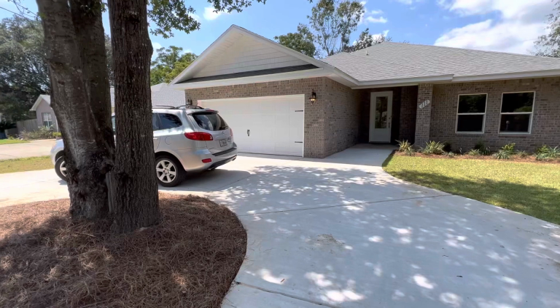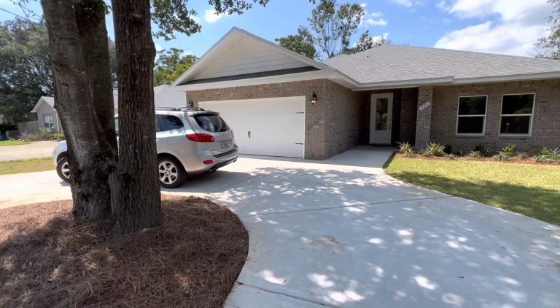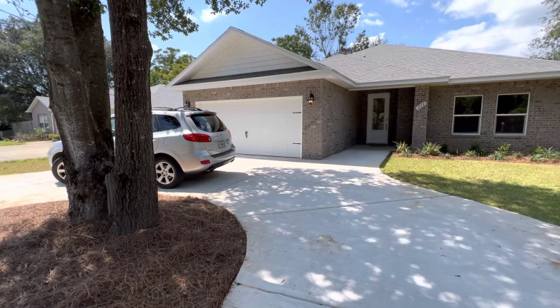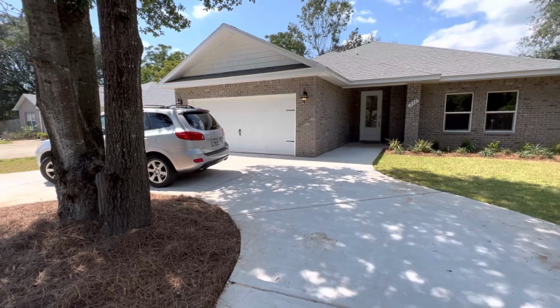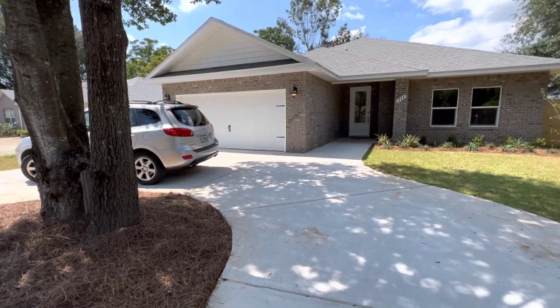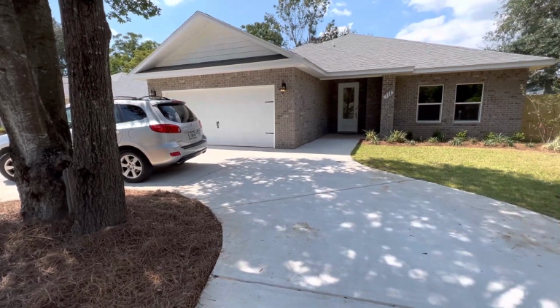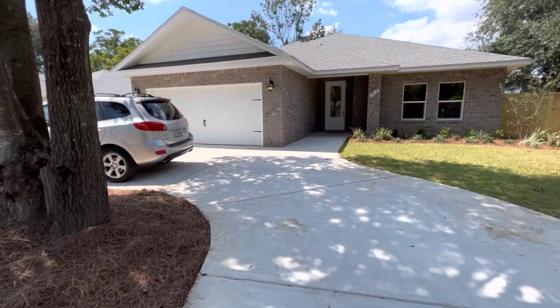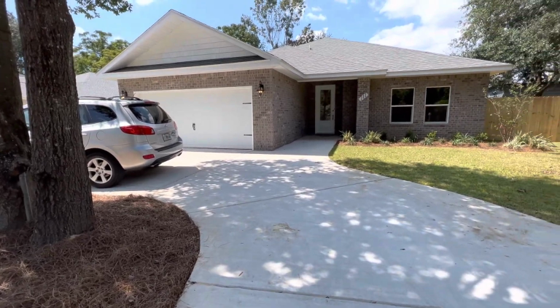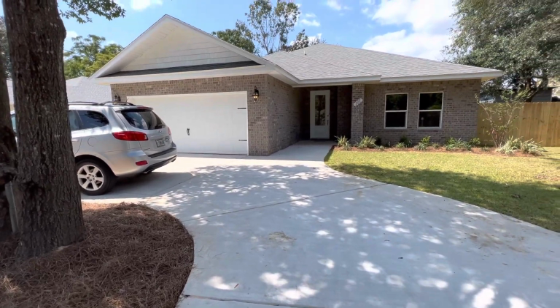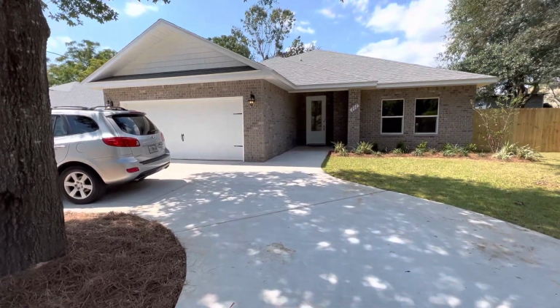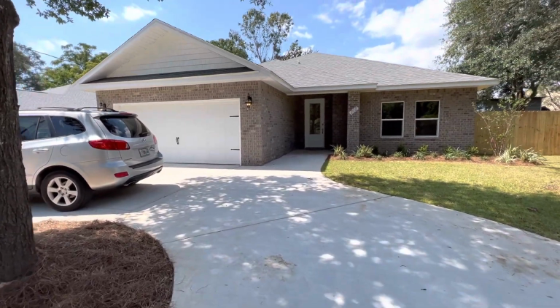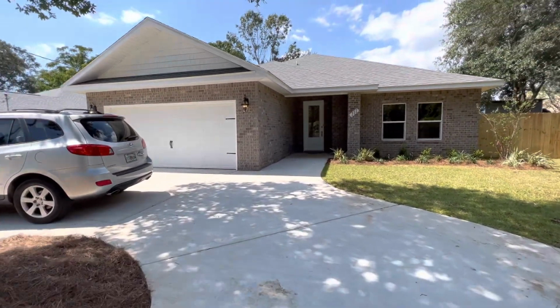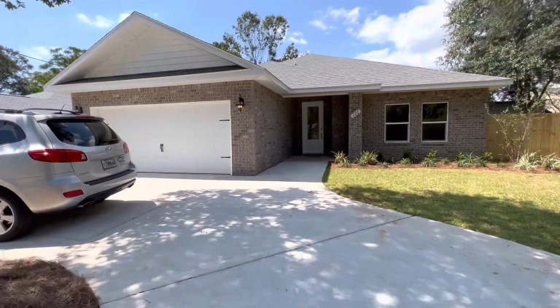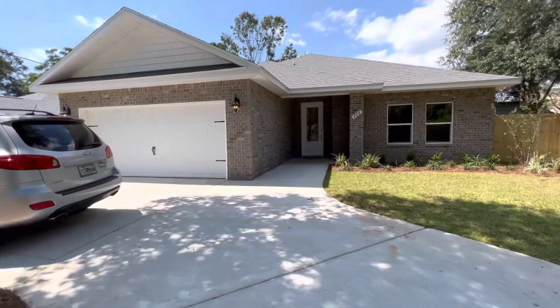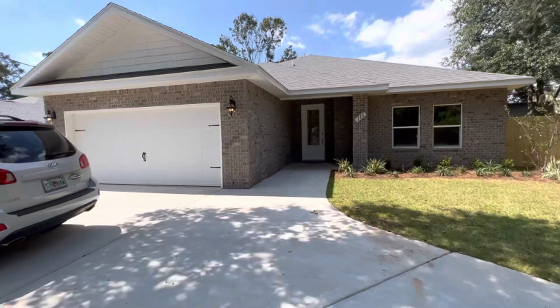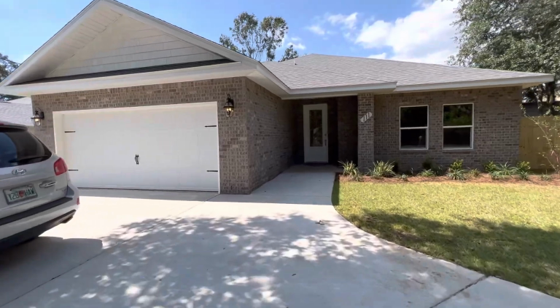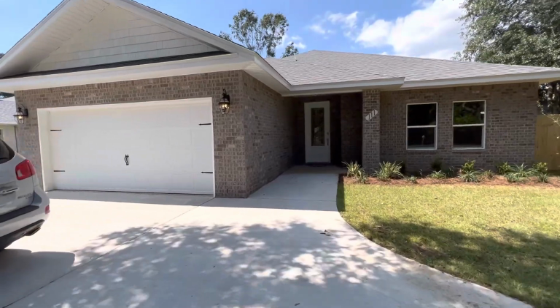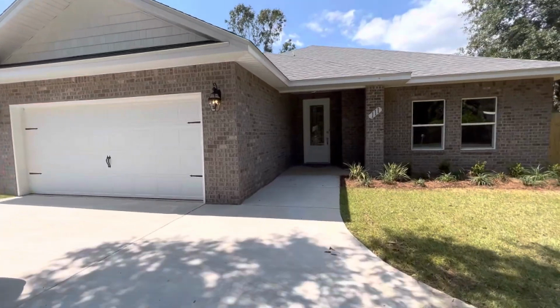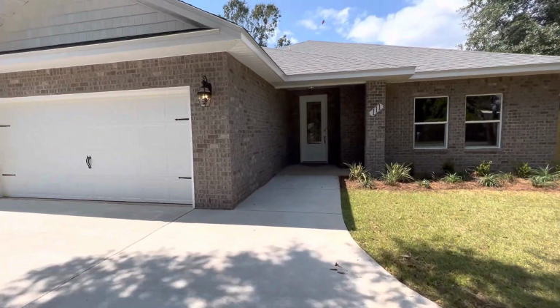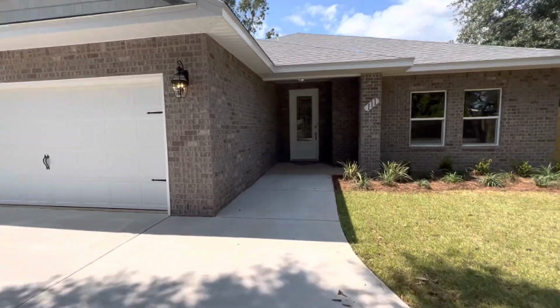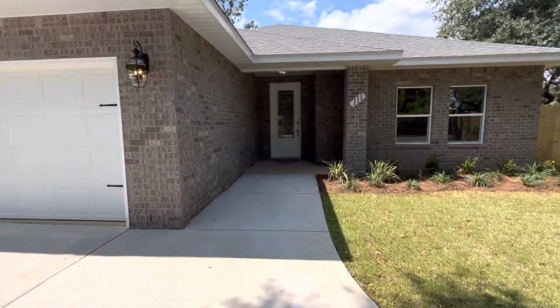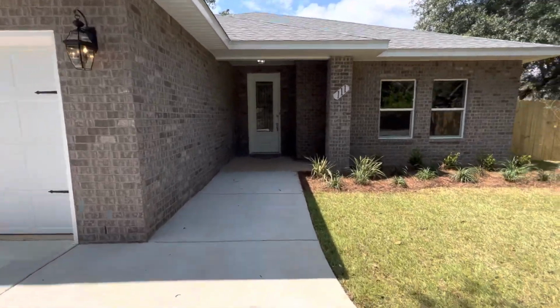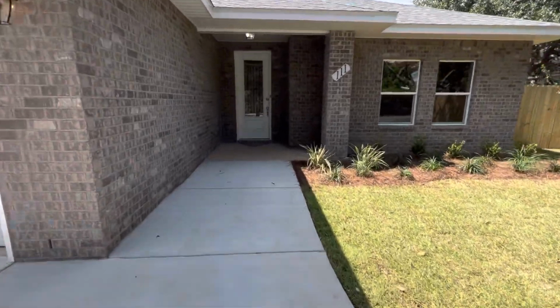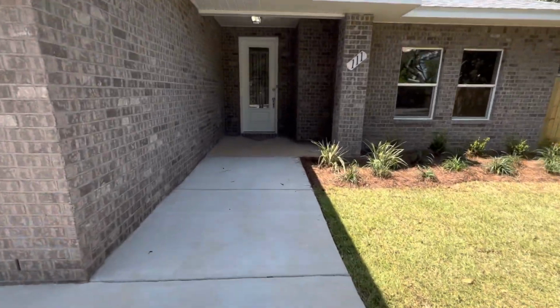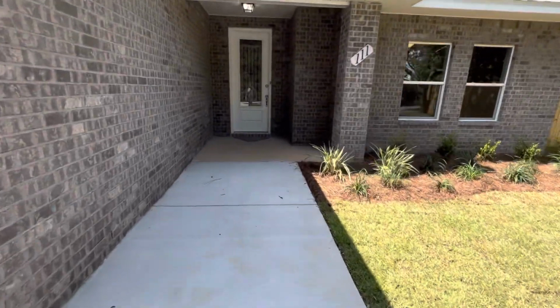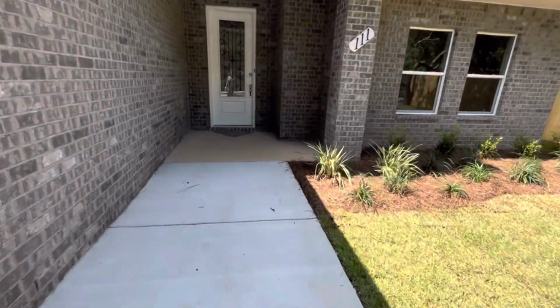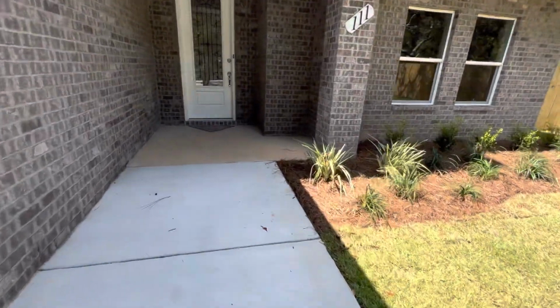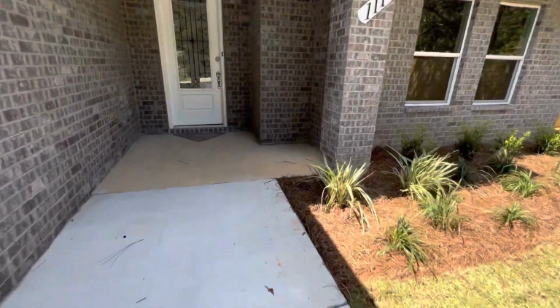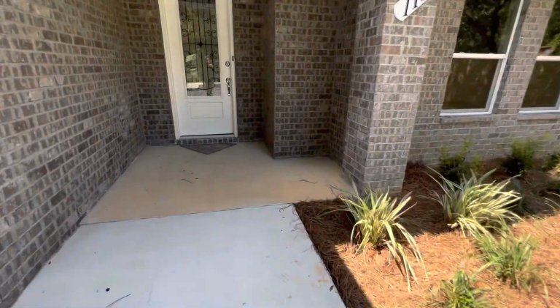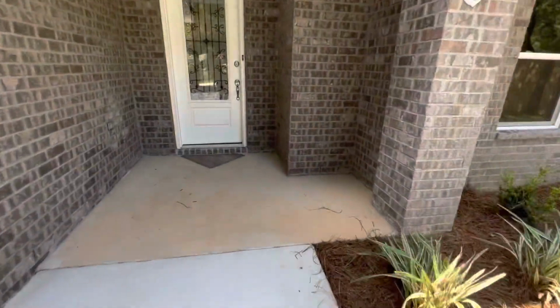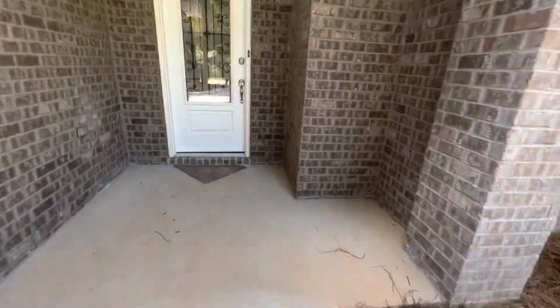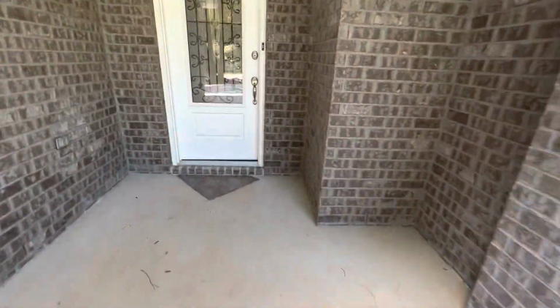This is 111 Castle Road in Mary Esther. It's got three bedrooms, two baths, a two-car garage, and 1,909 square feet. It has a semi-circle driveway in front.